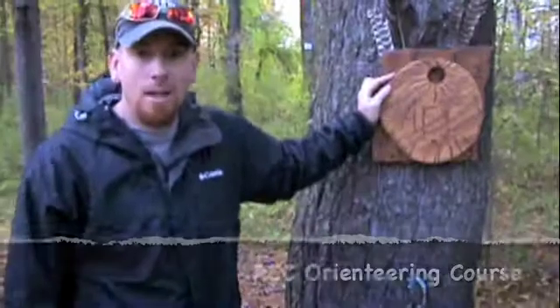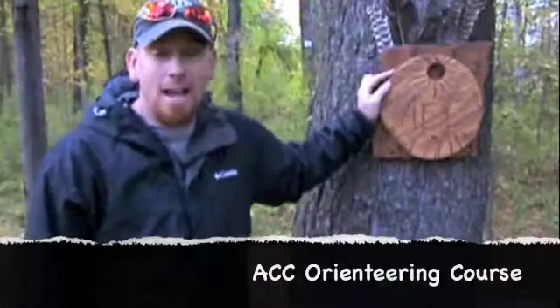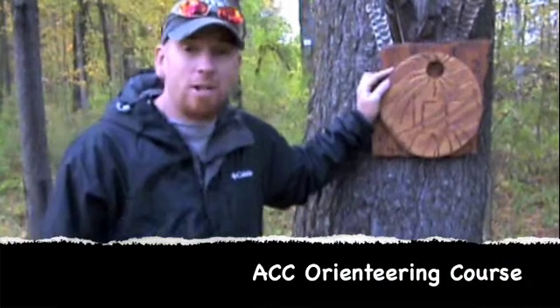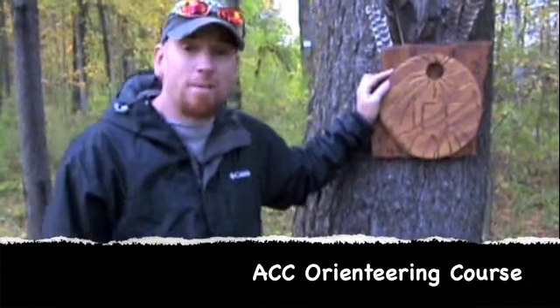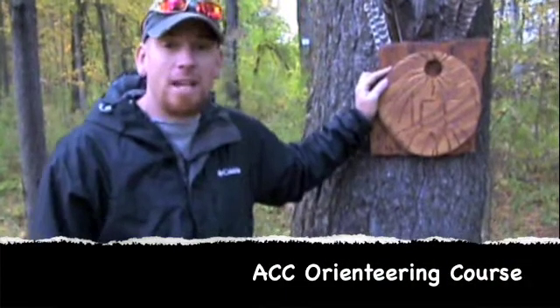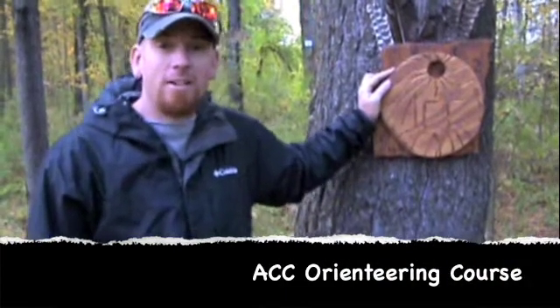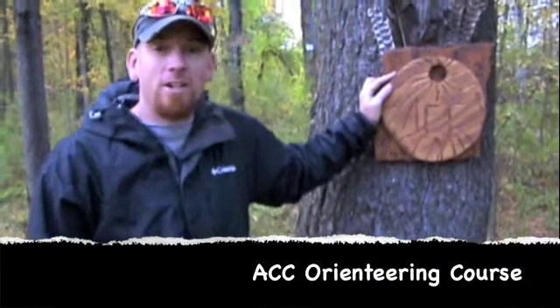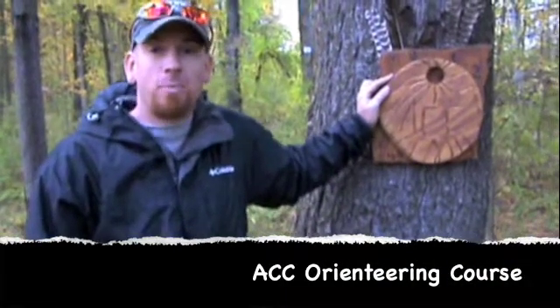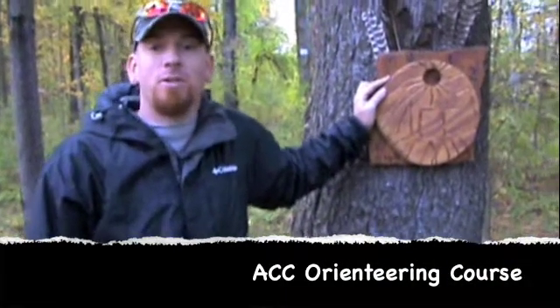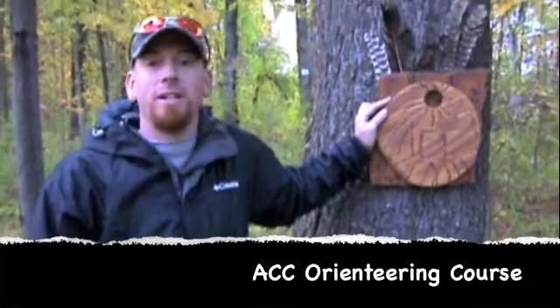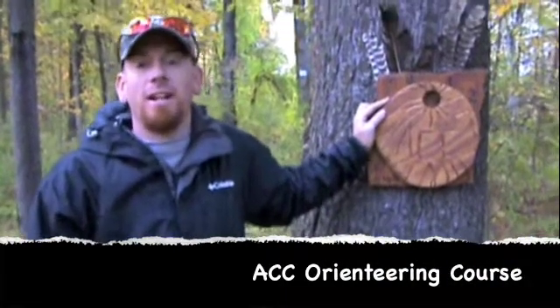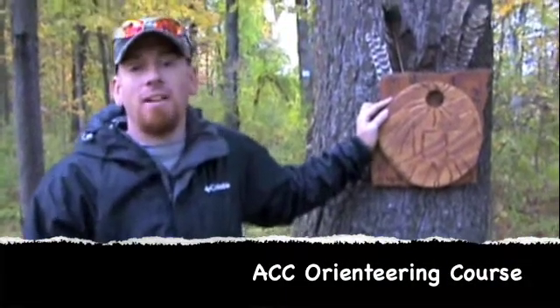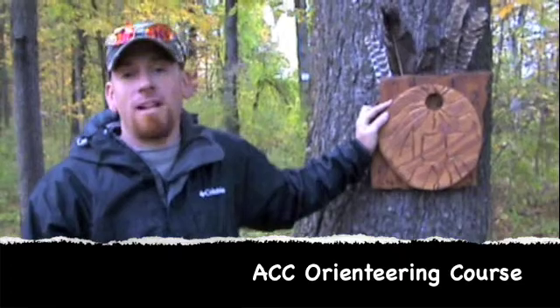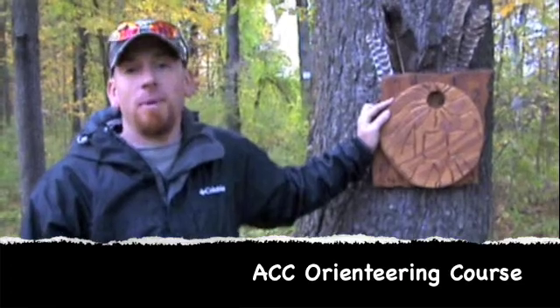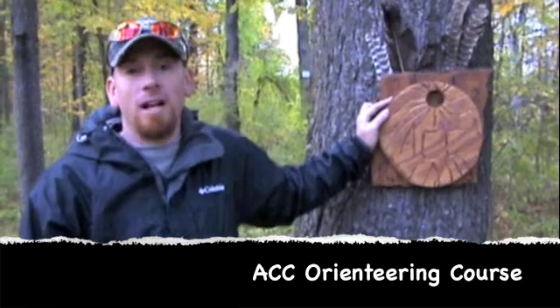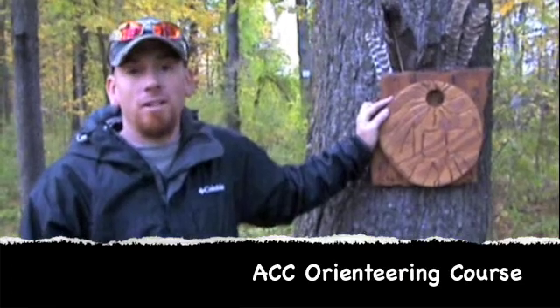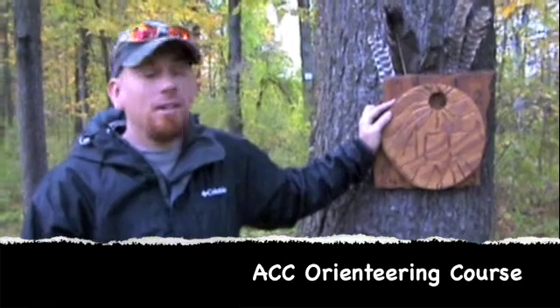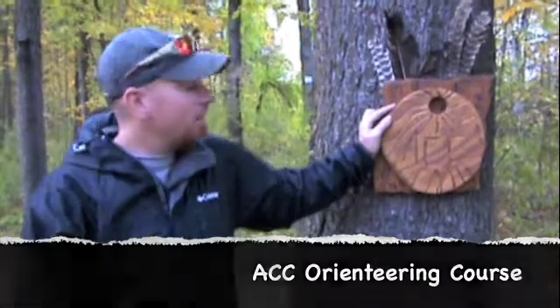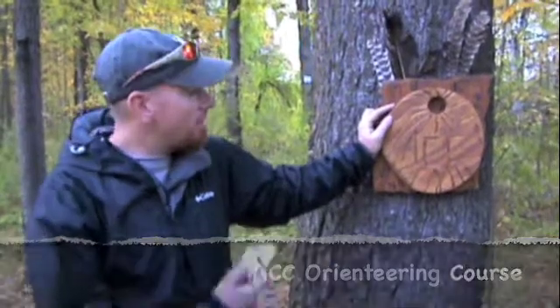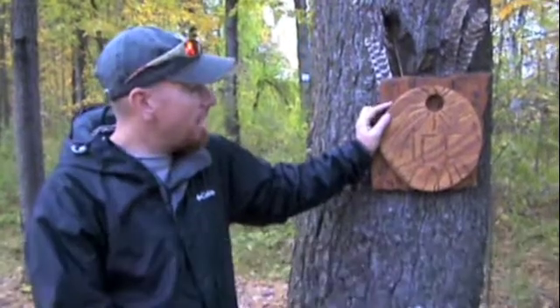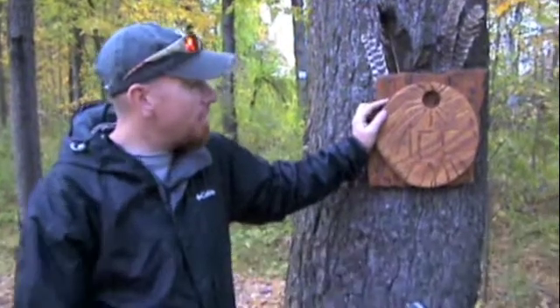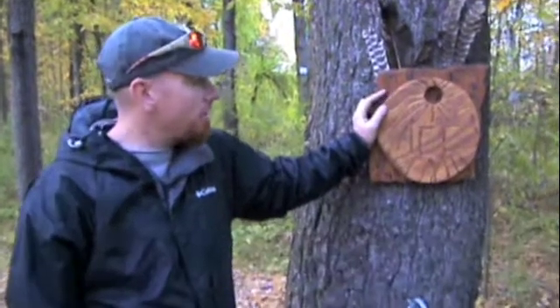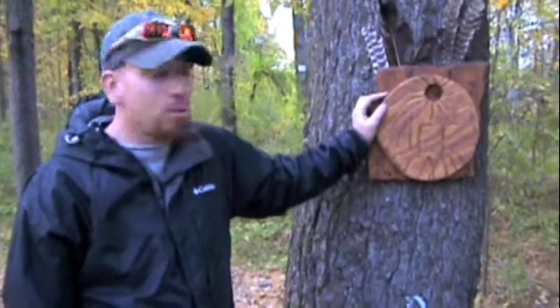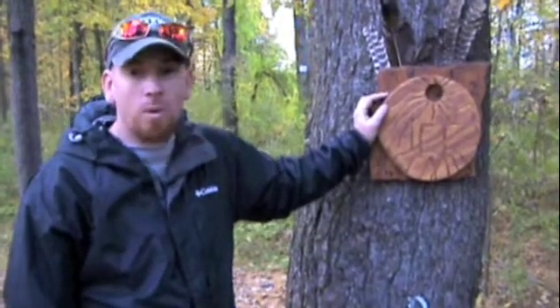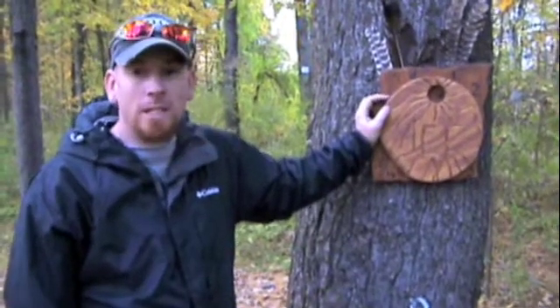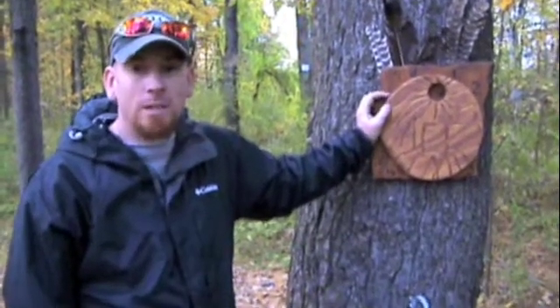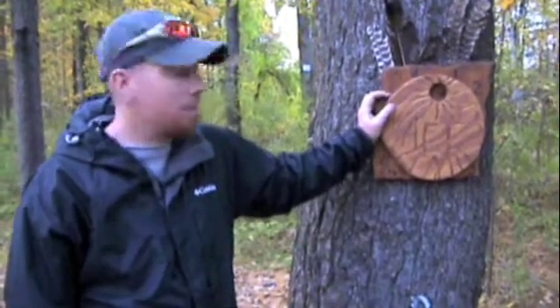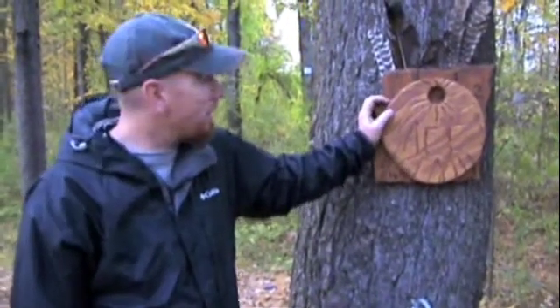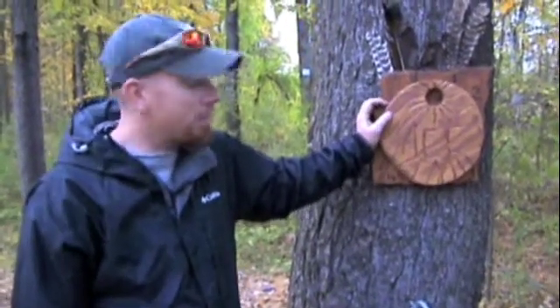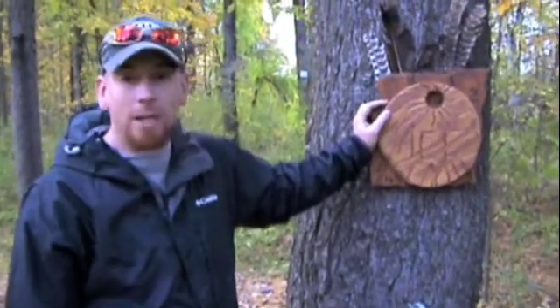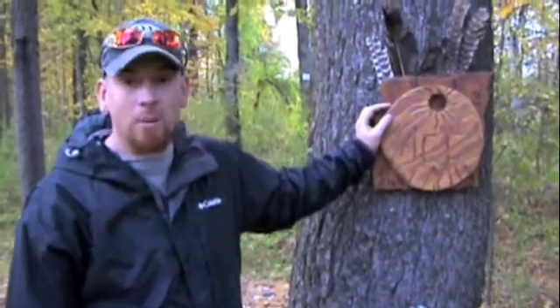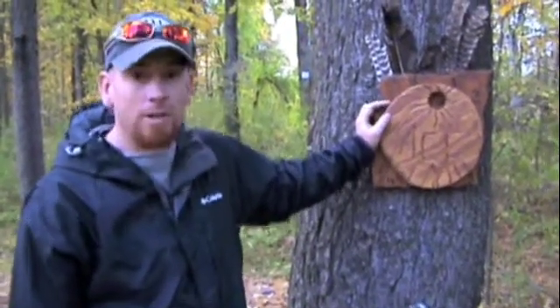Hi, I'm Jared. I'm a second year adventure sports student here at Adirondack Community College. This is ACC's new orienteering course, and I'm going to show you how it works.